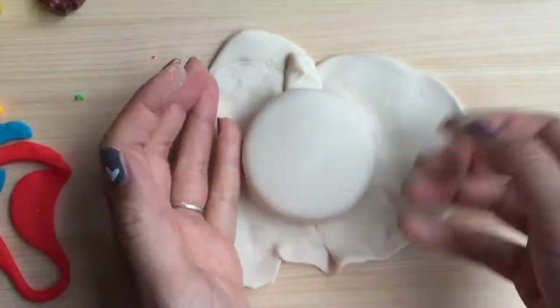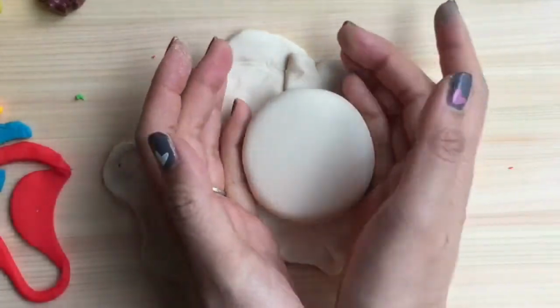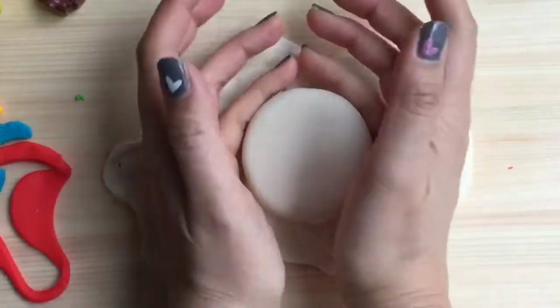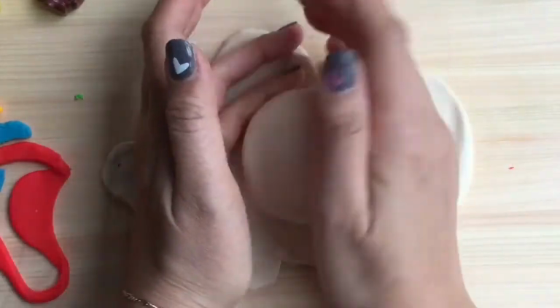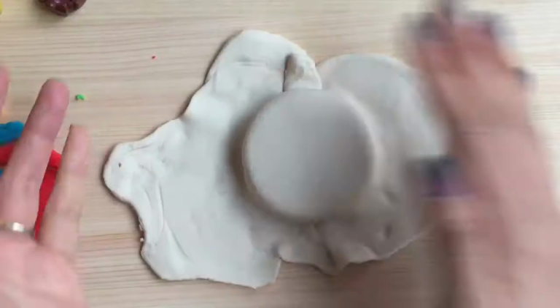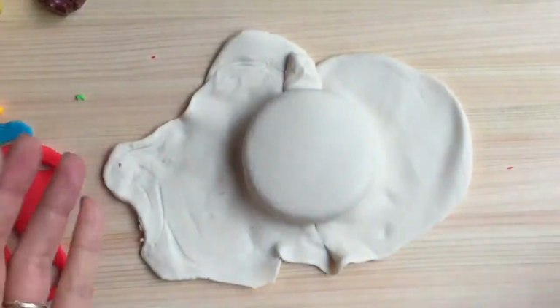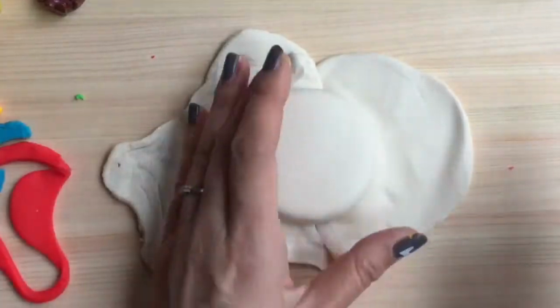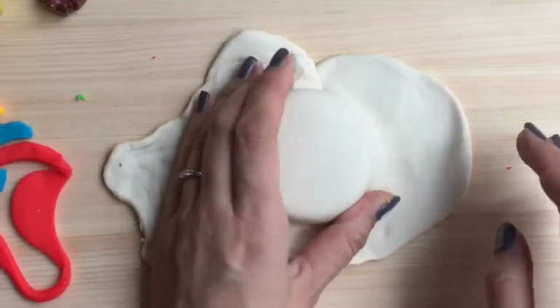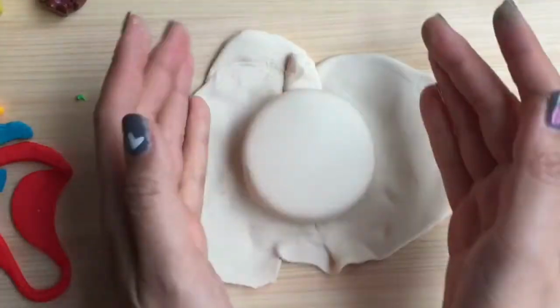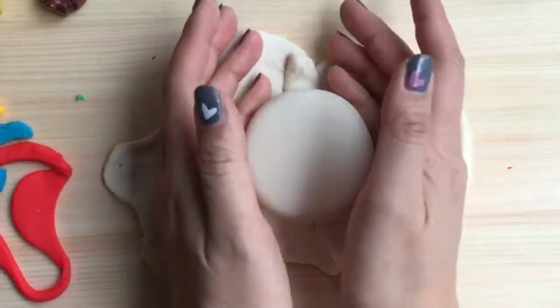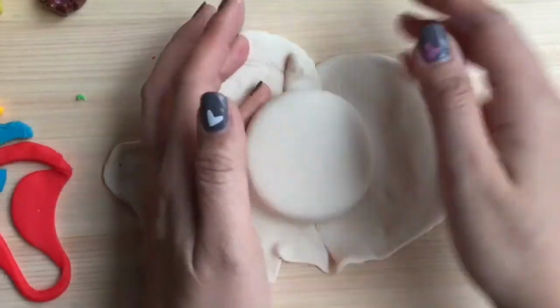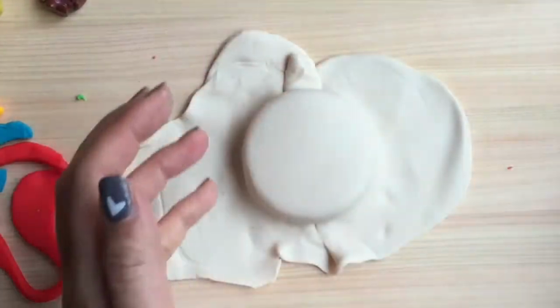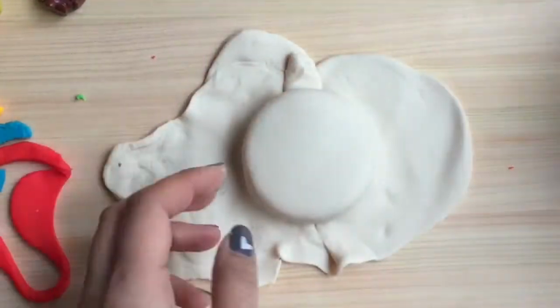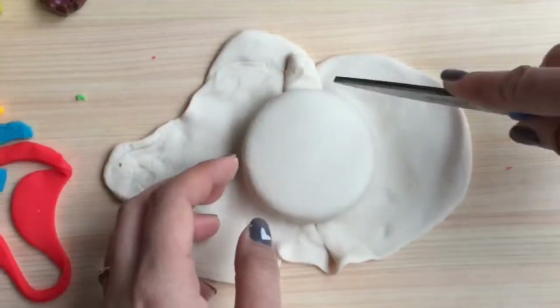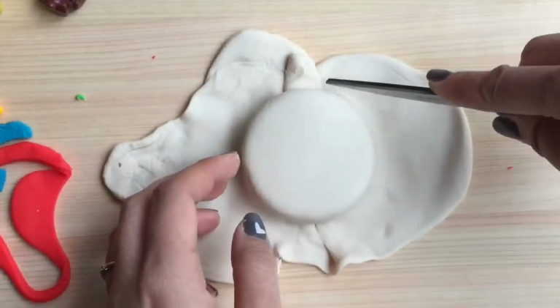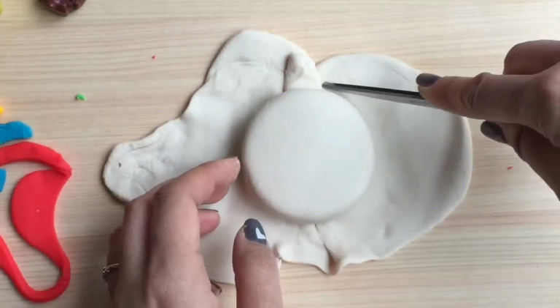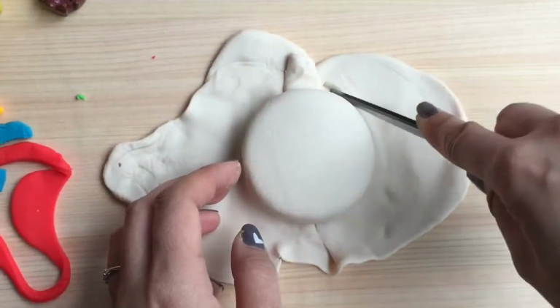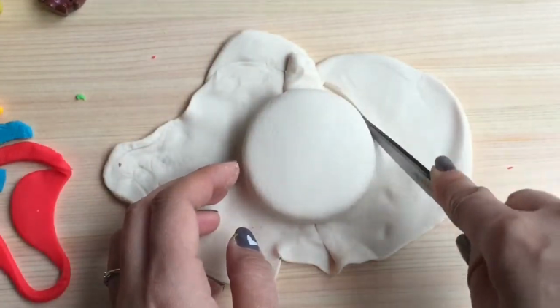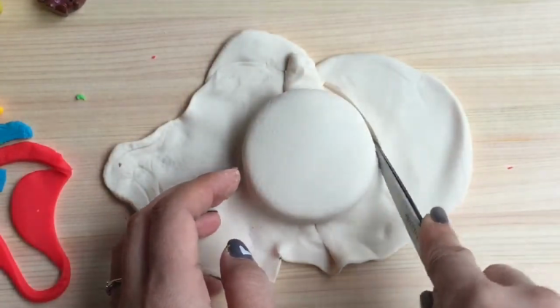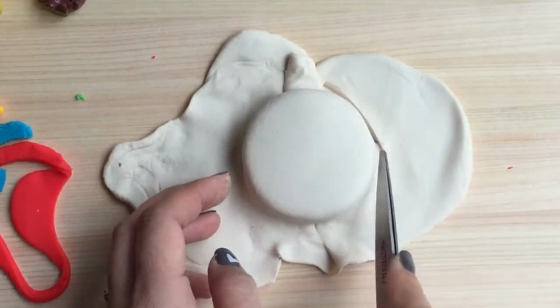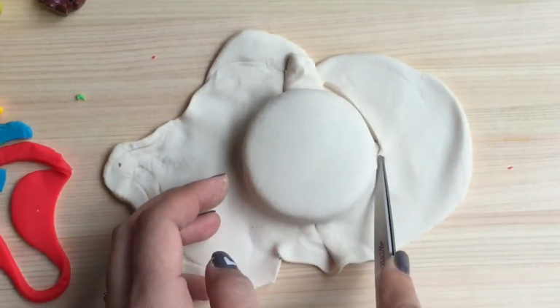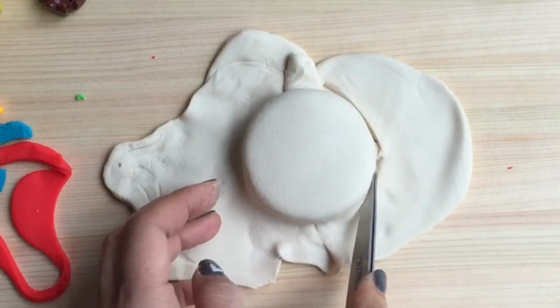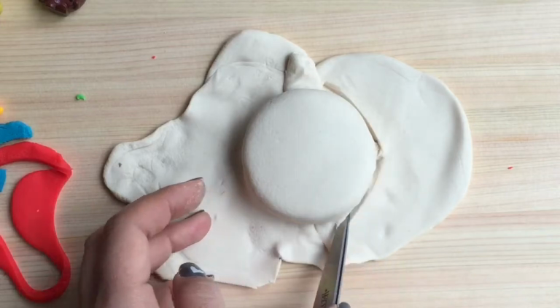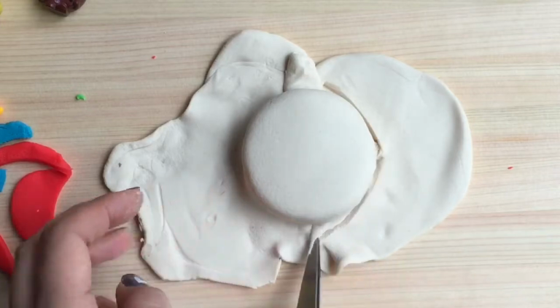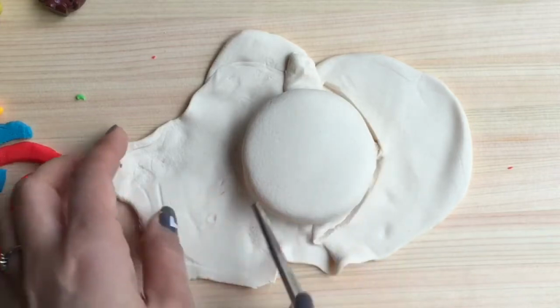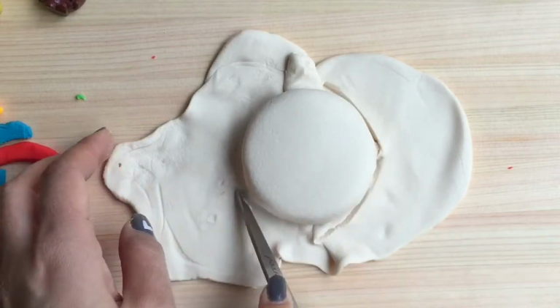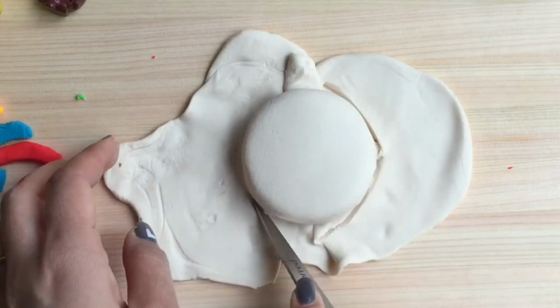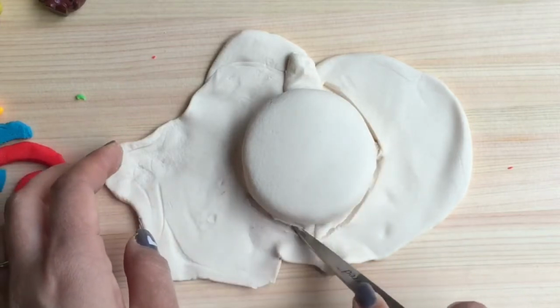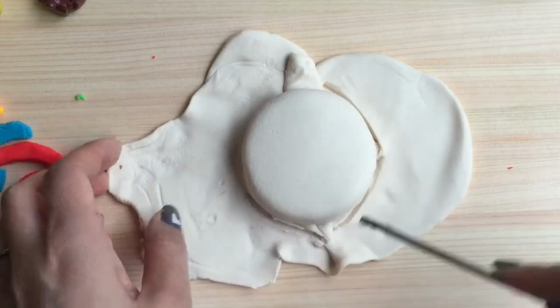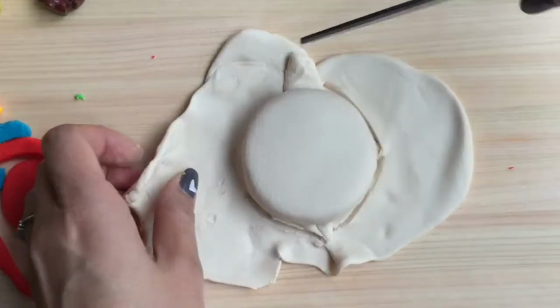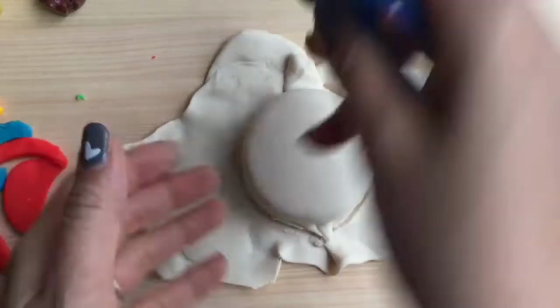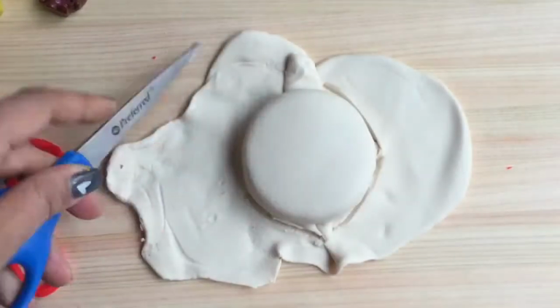Oh my goodness, look at that! Now we're just going to take our little scissors and trim around the sides of the rainbow cake to clean it up.